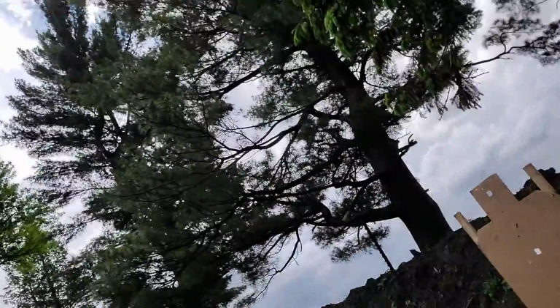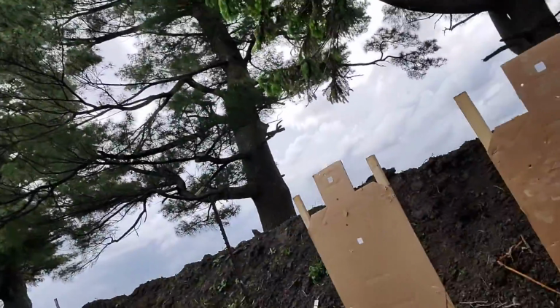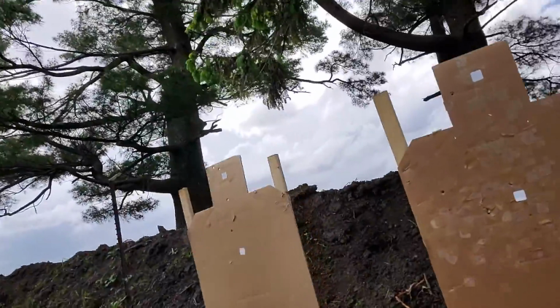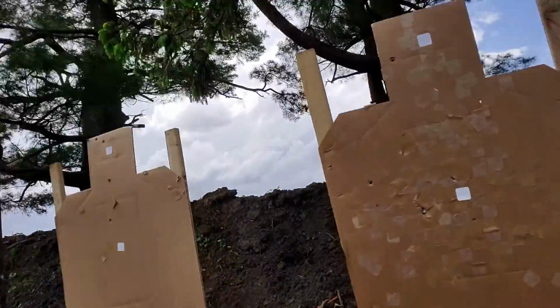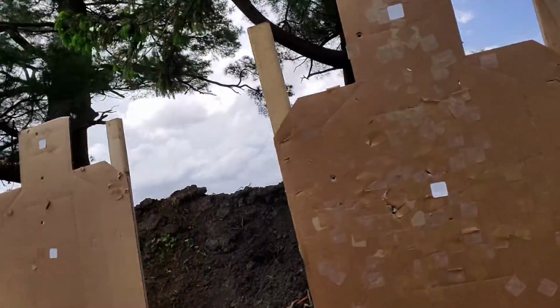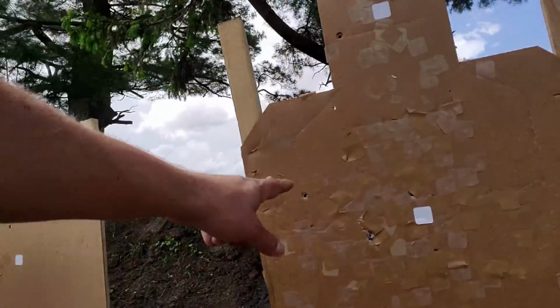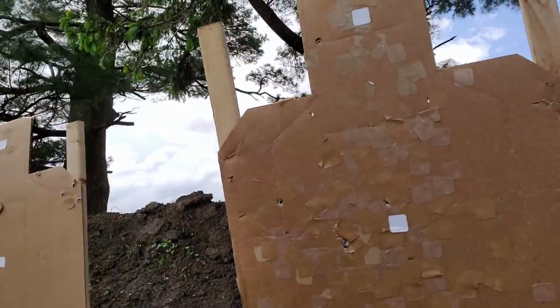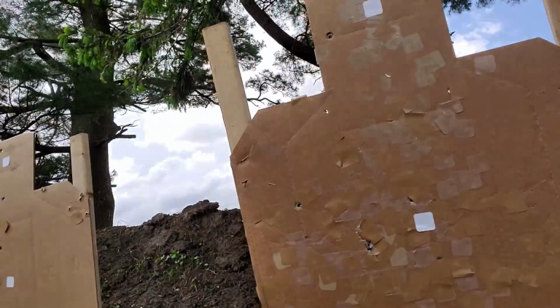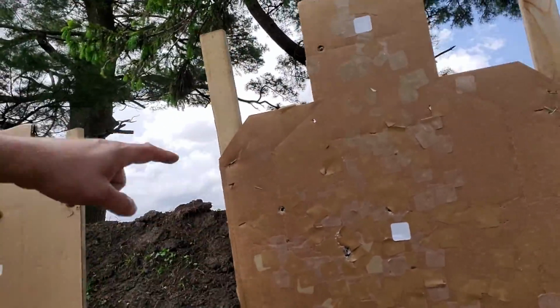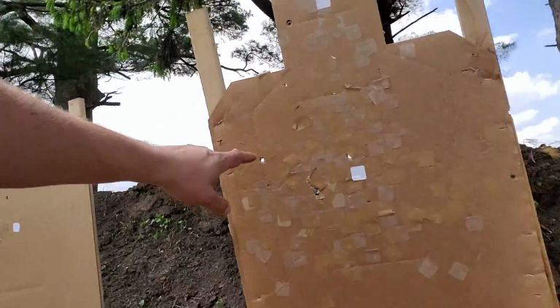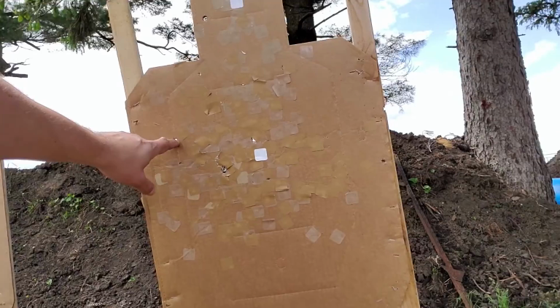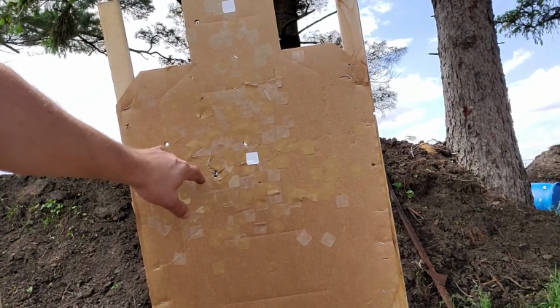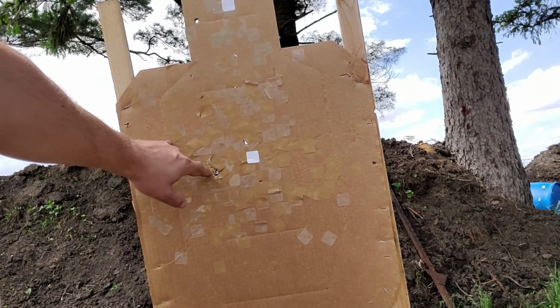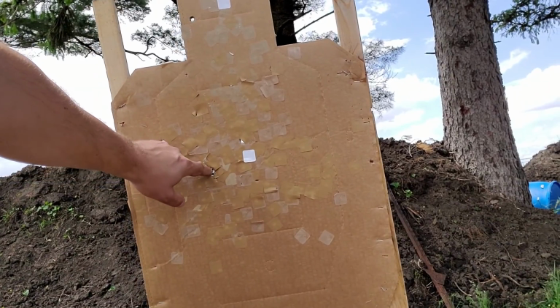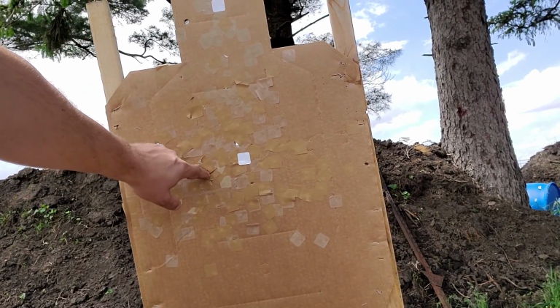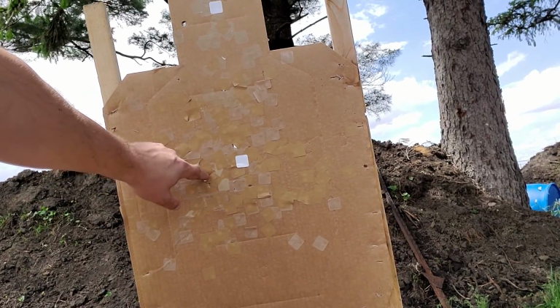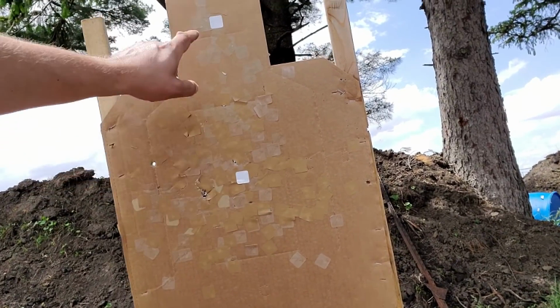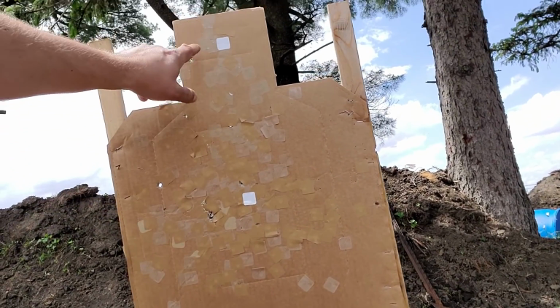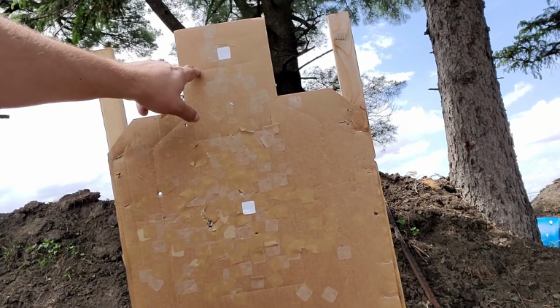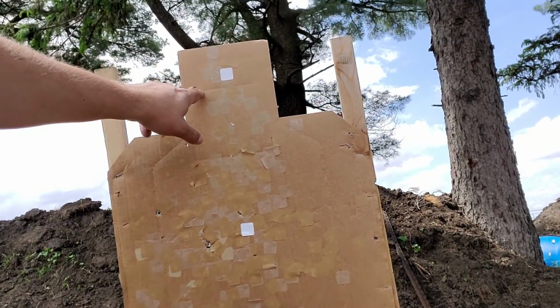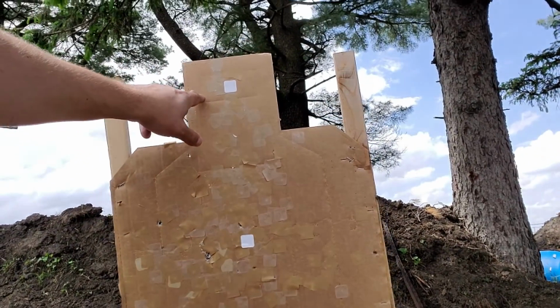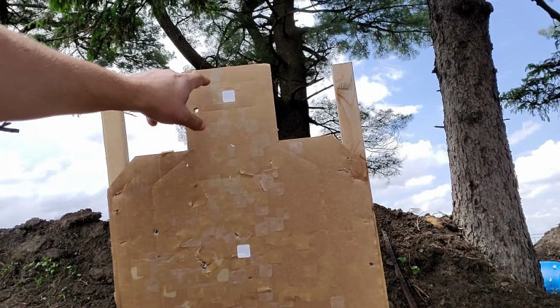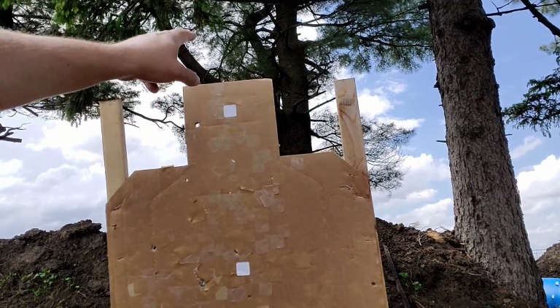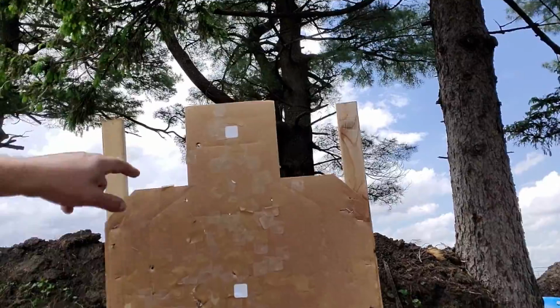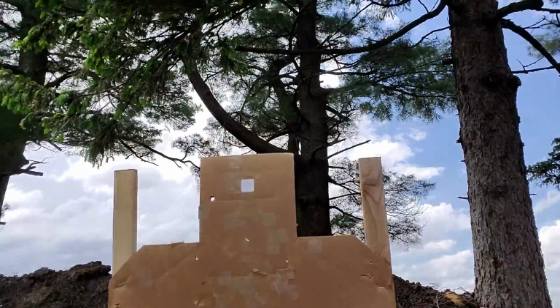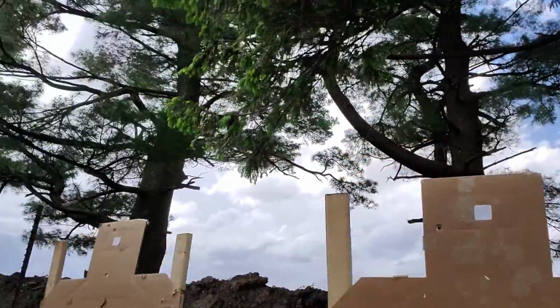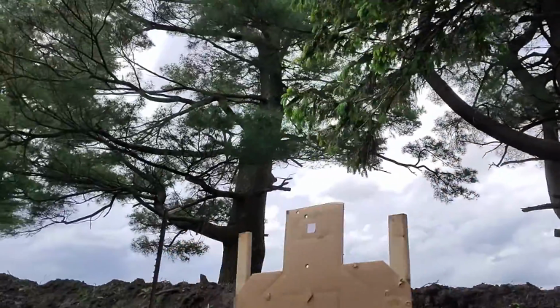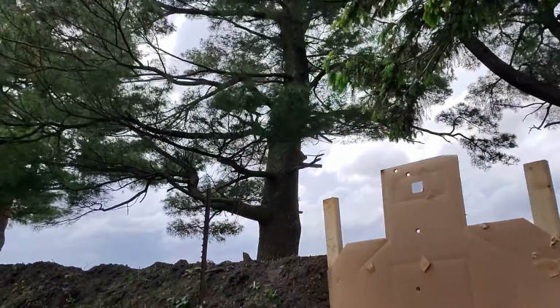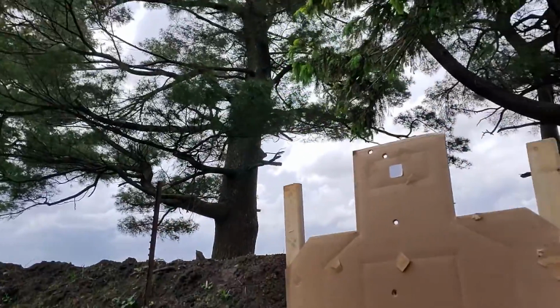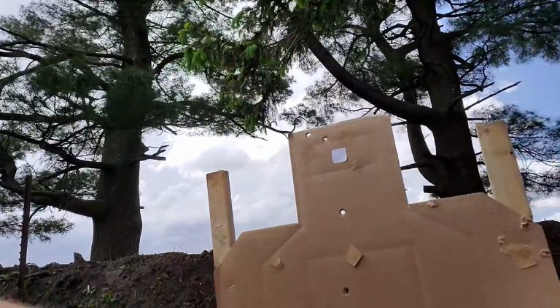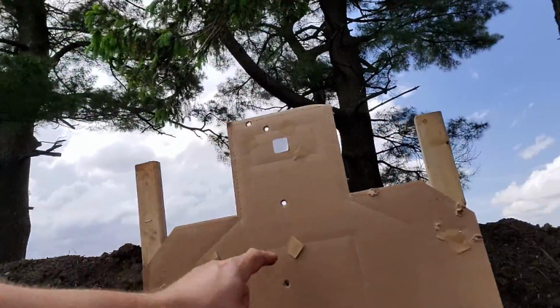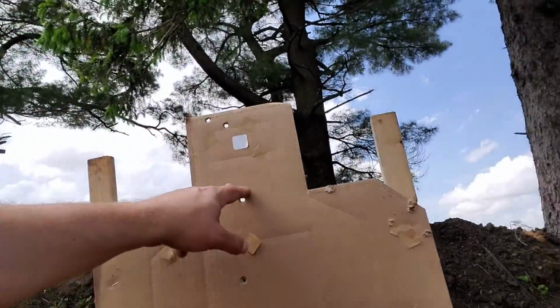I really struggled on this one. I transitioned from the head down here and I lit one off early. I think this one either went over or to the left.